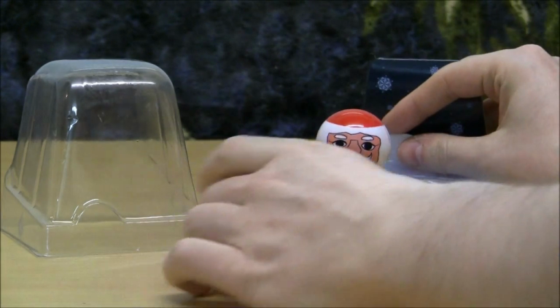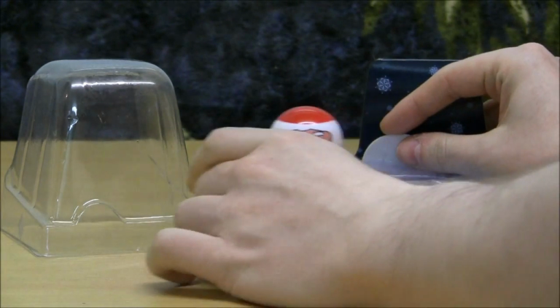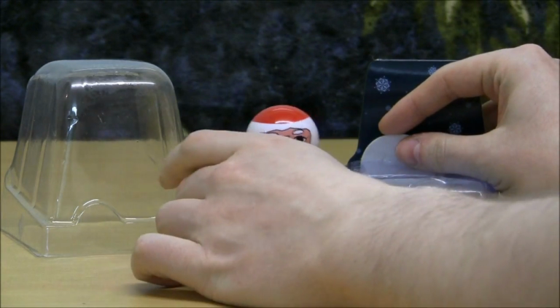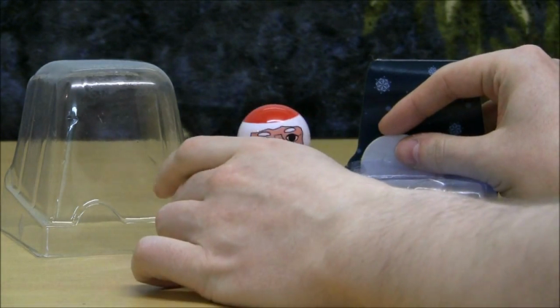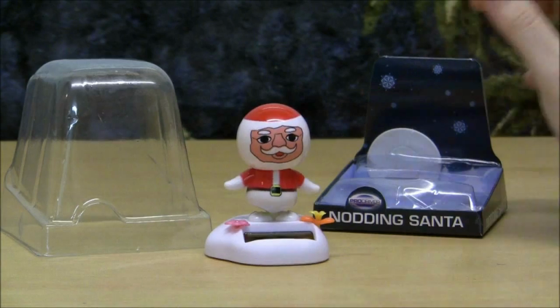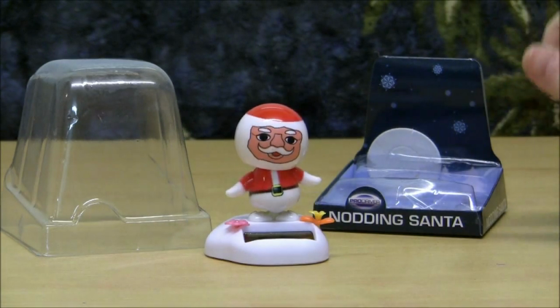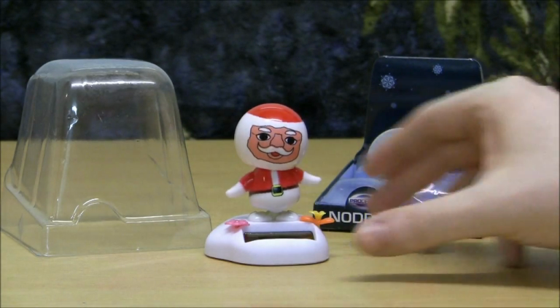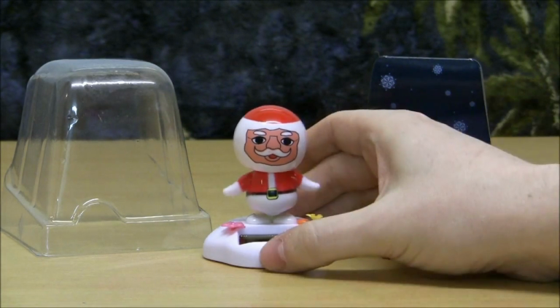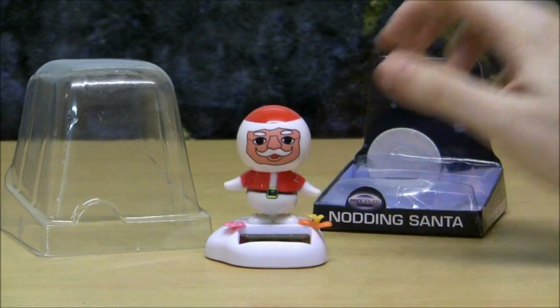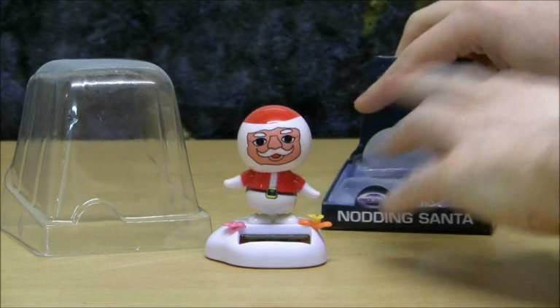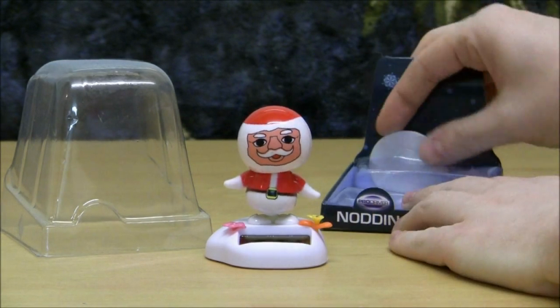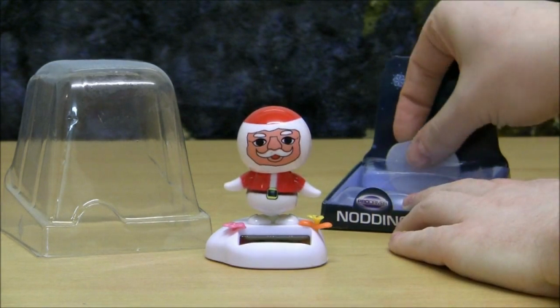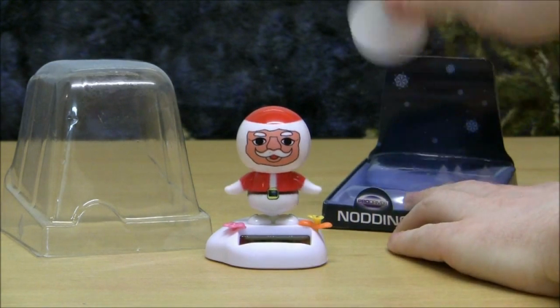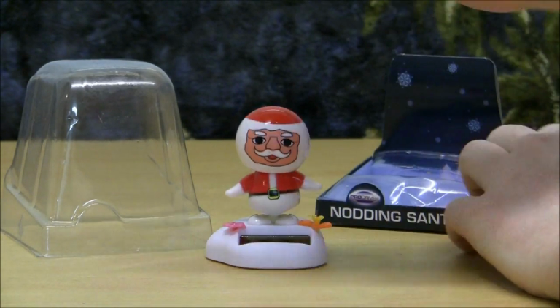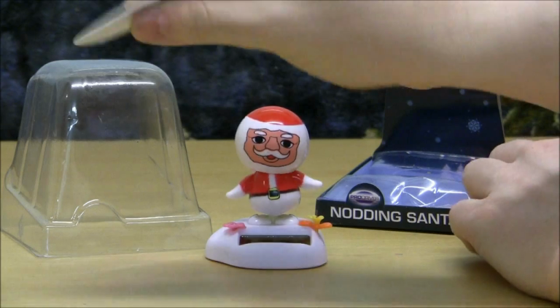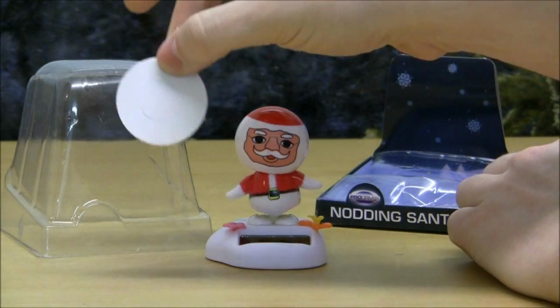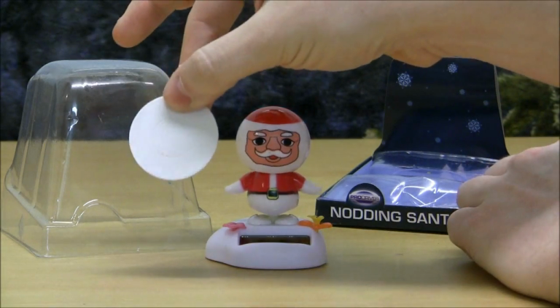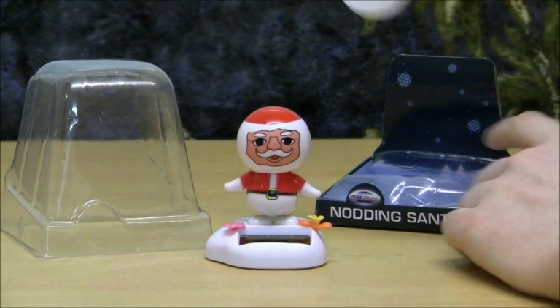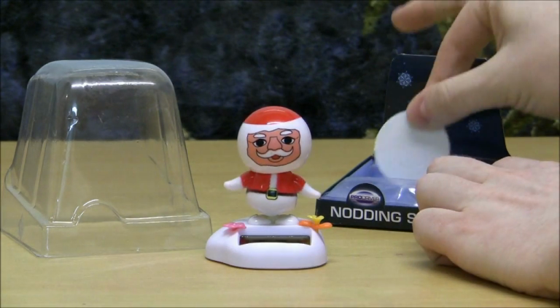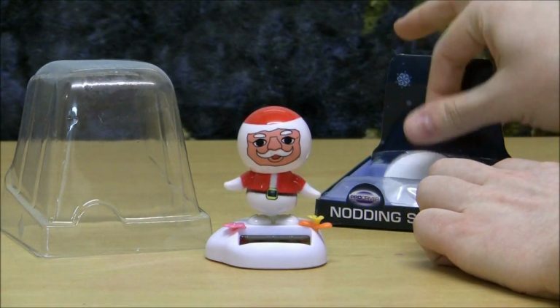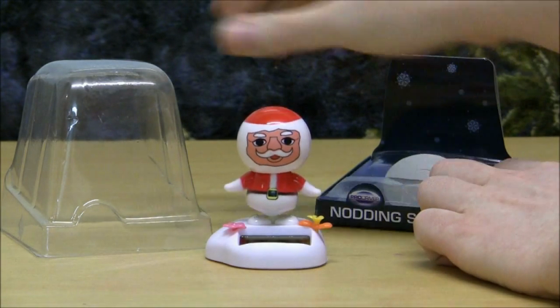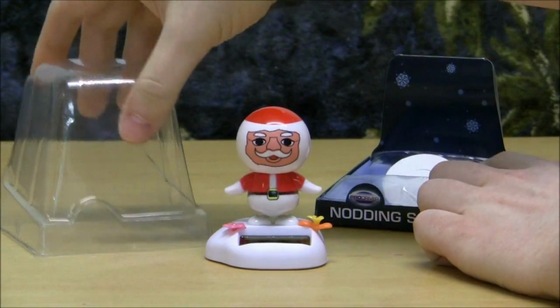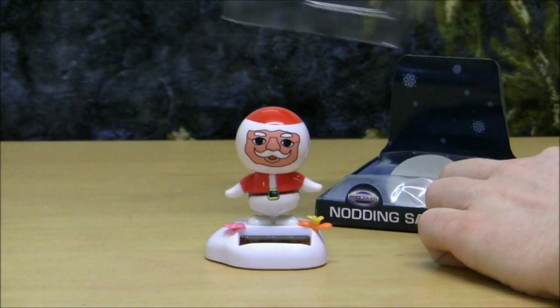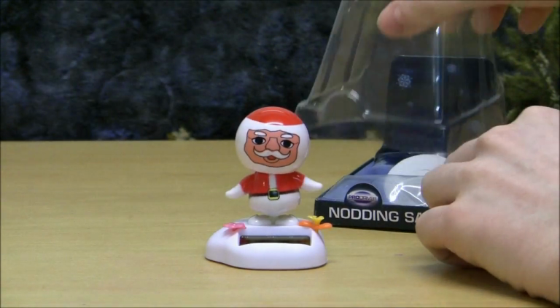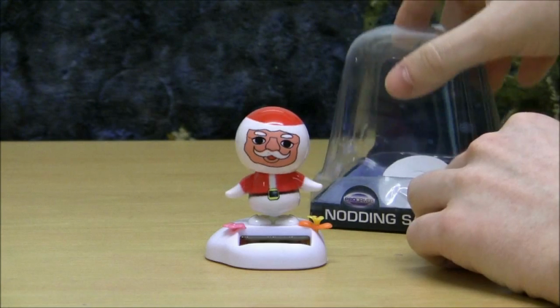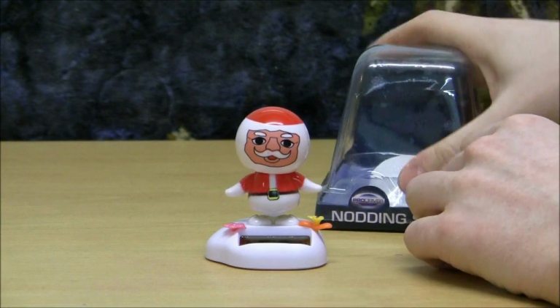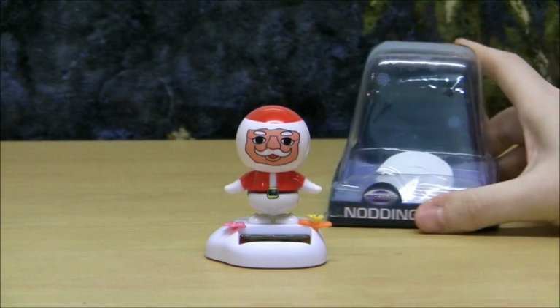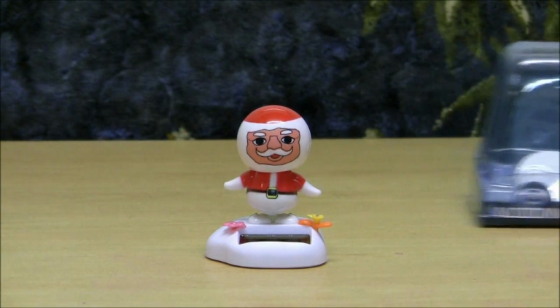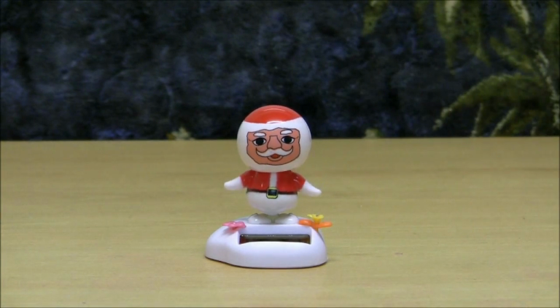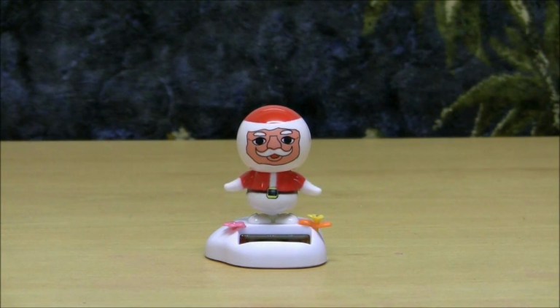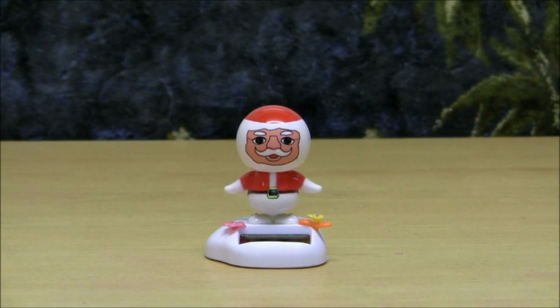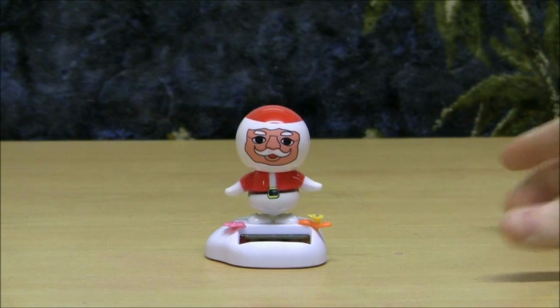Let's put him in the middle of the screen. You also get a nice sticker to ruin your dashboard with when you stick him on there. And come summertime, he's been an absolute nightmare to get off.